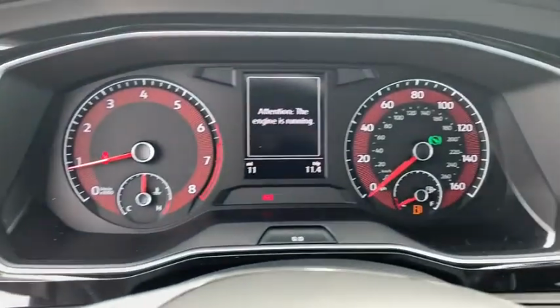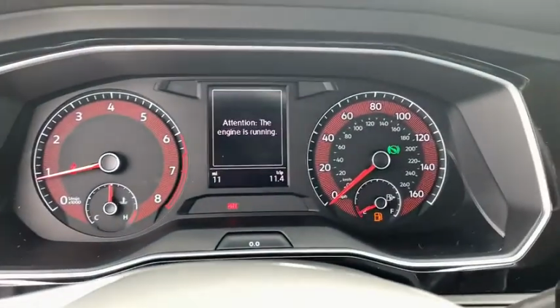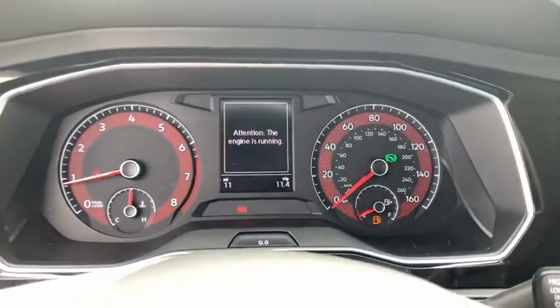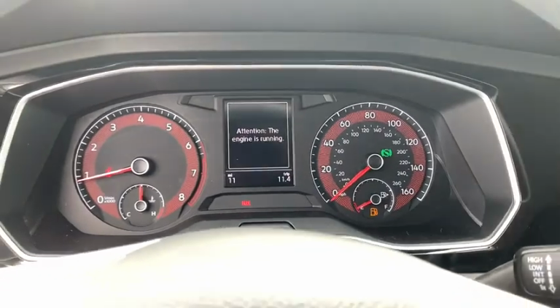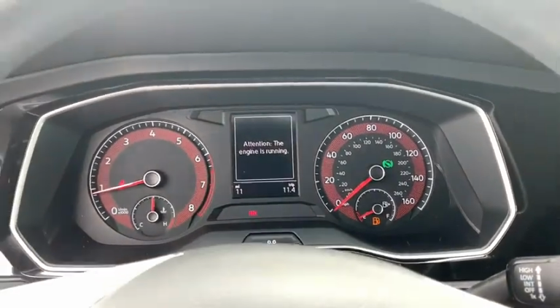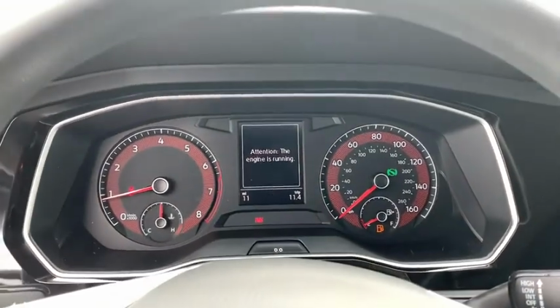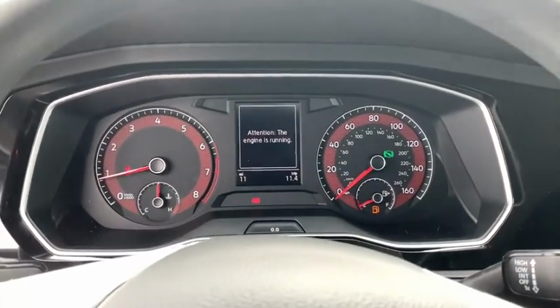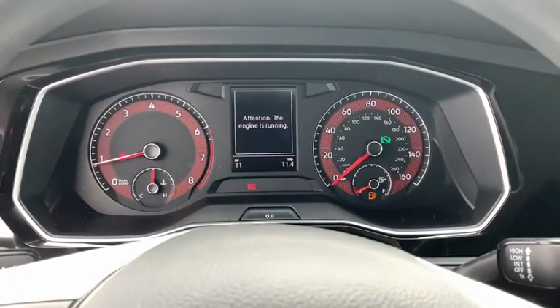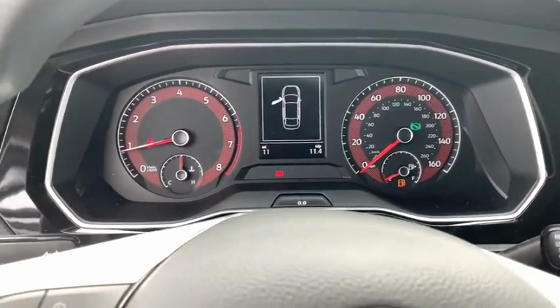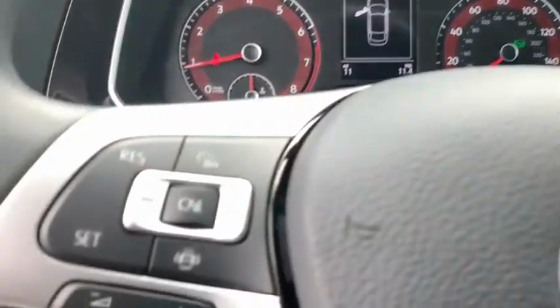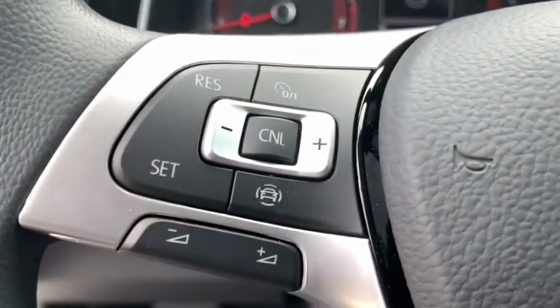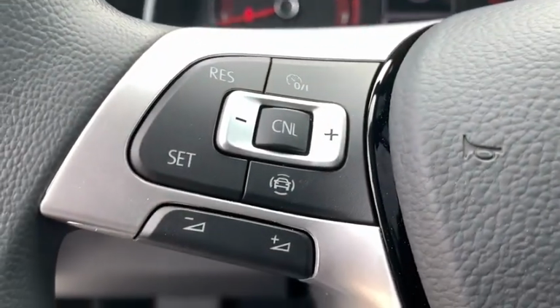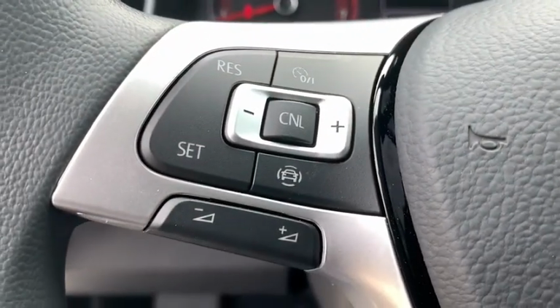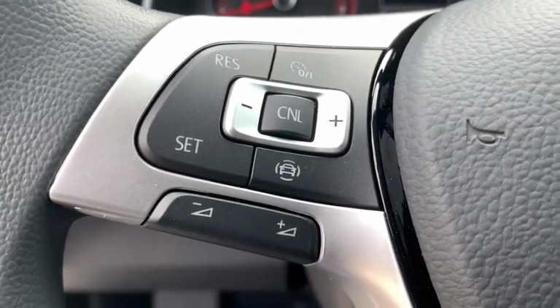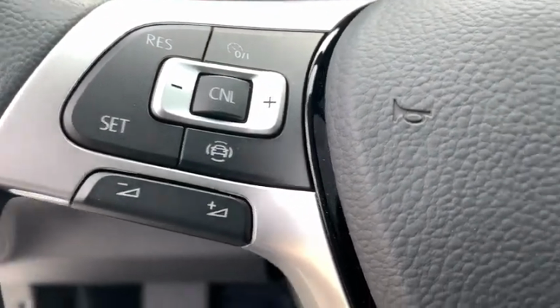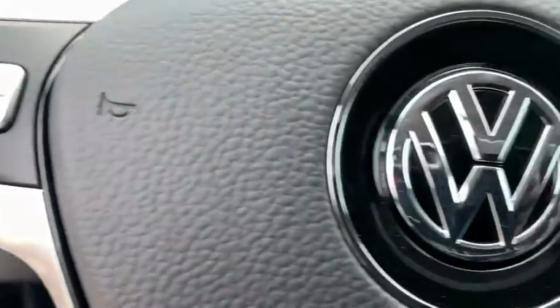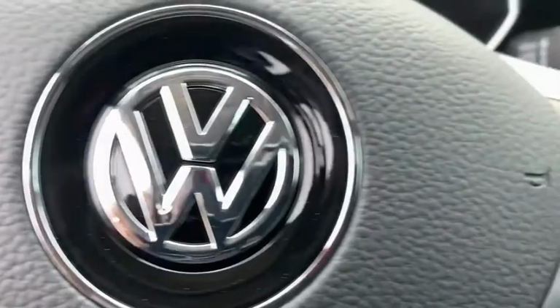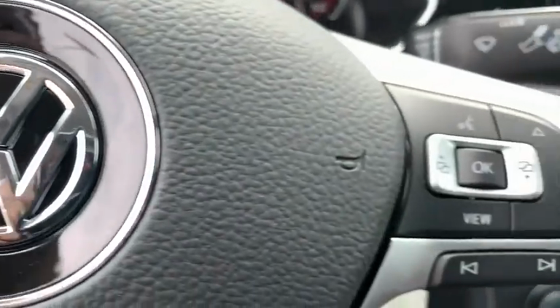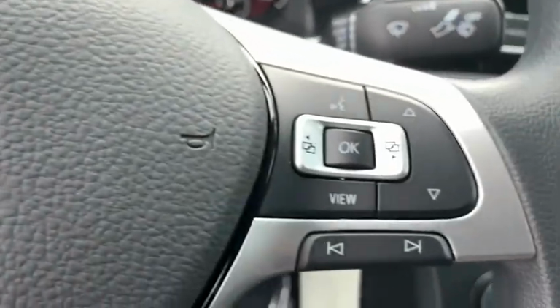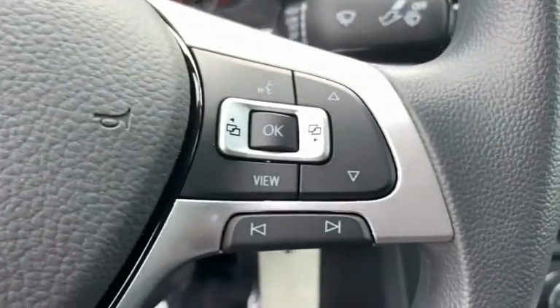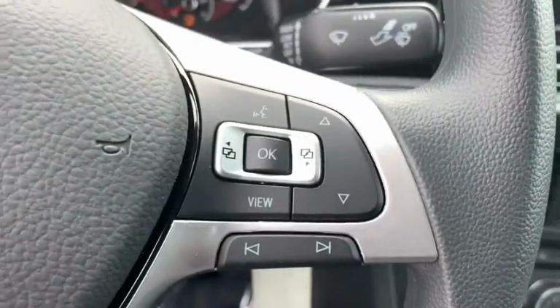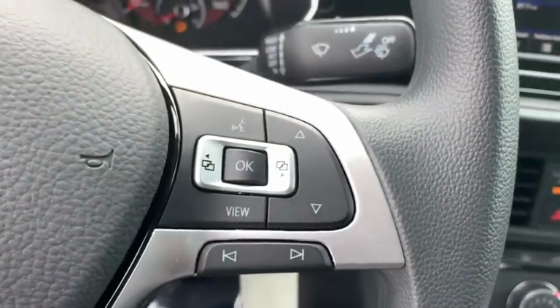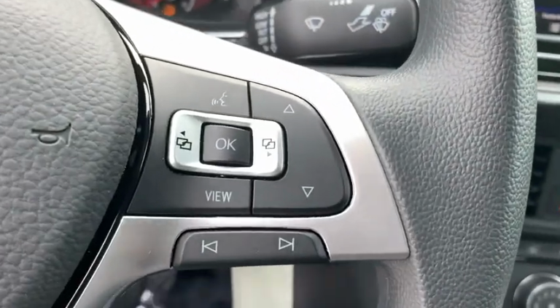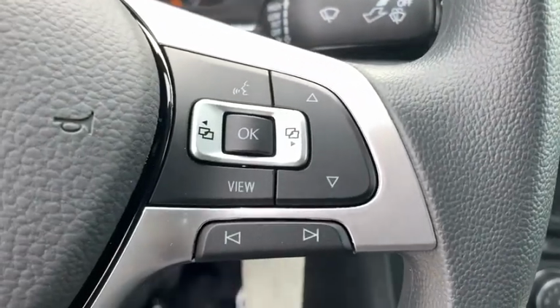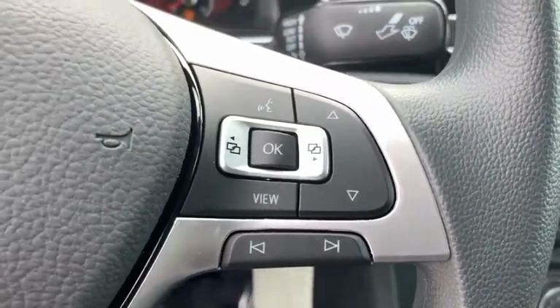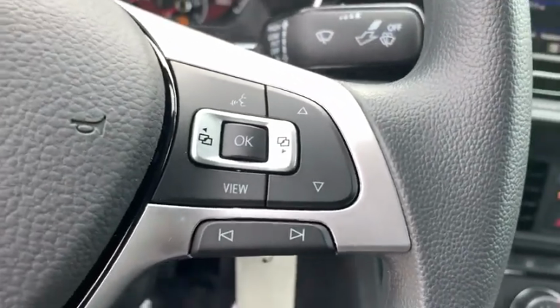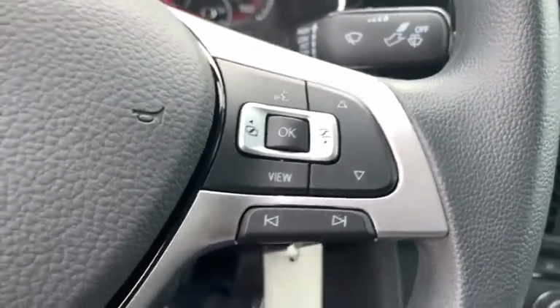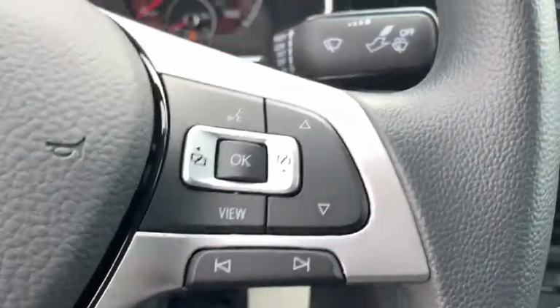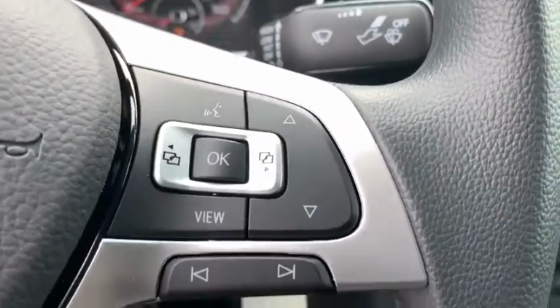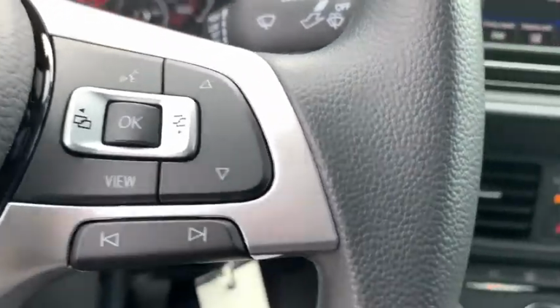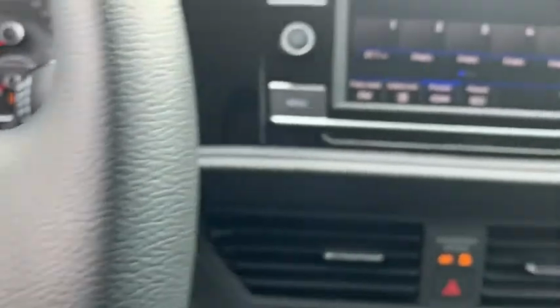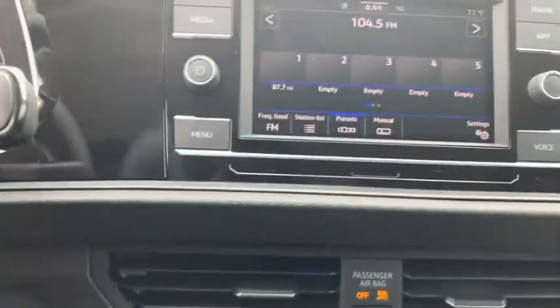Front auto-off headlights, rear defrost, AM FM stereo radio, child safety locks, bucket seats, MP3 player, passenger airbag, electronic stability control, power door locks.